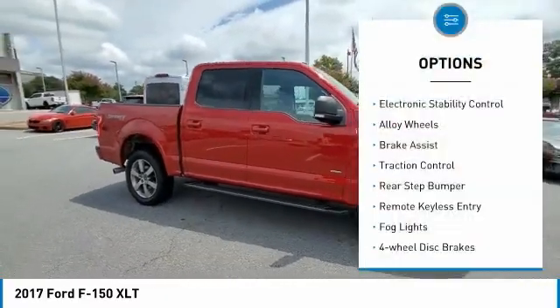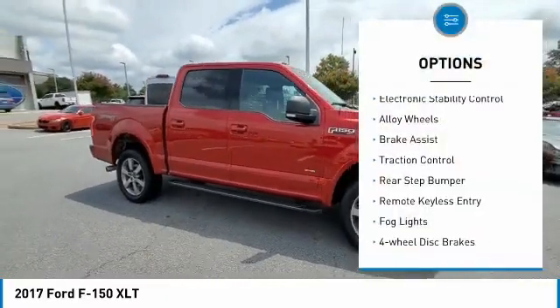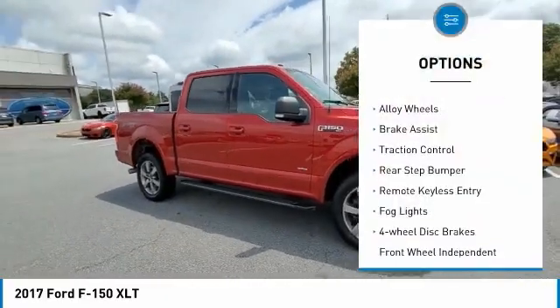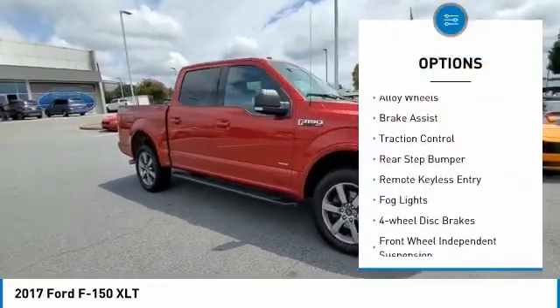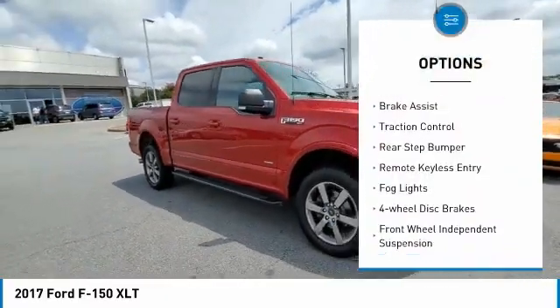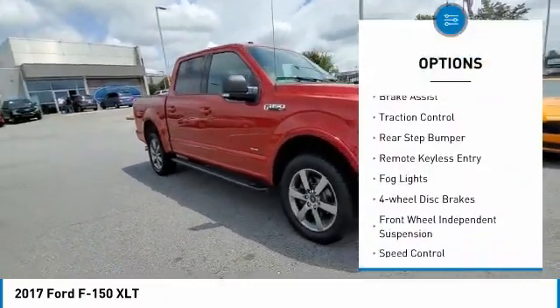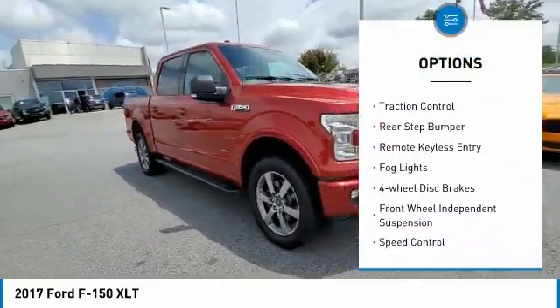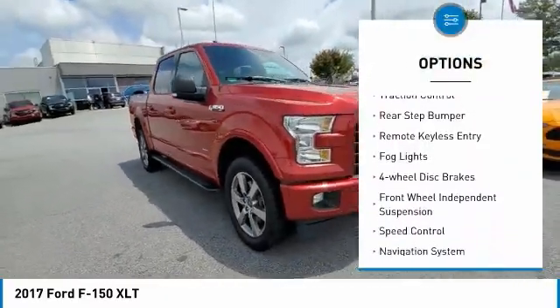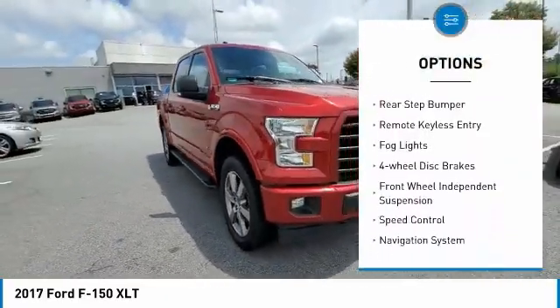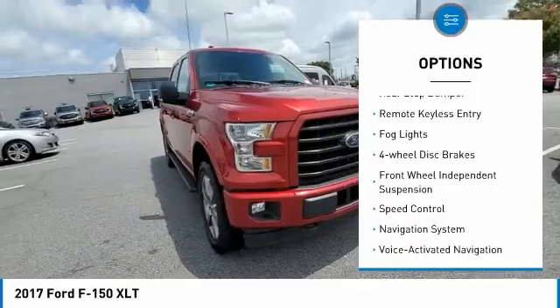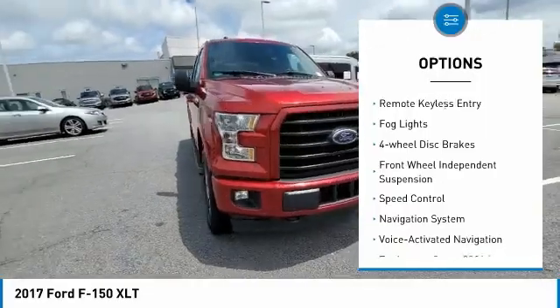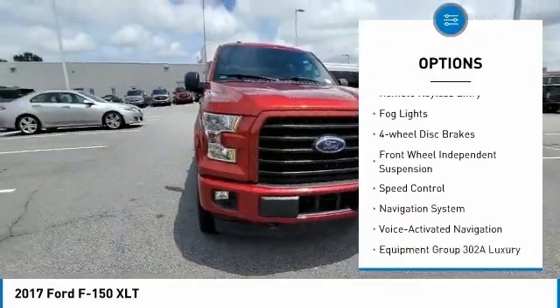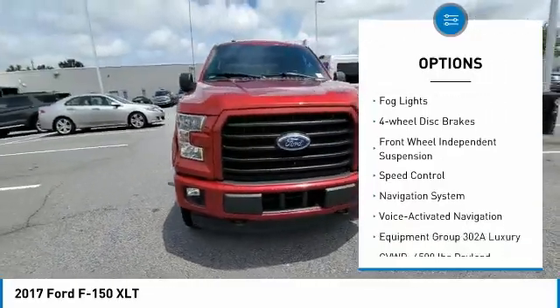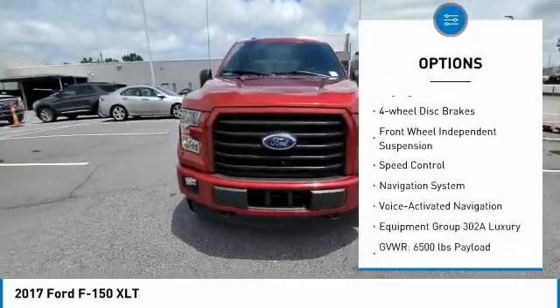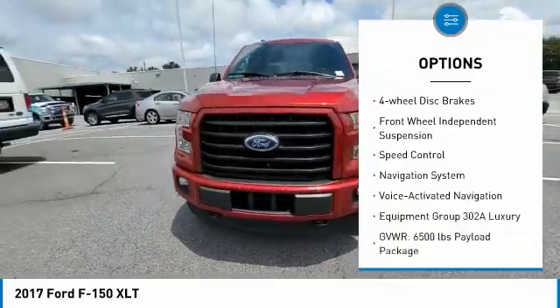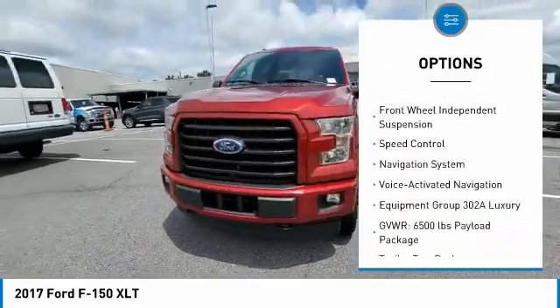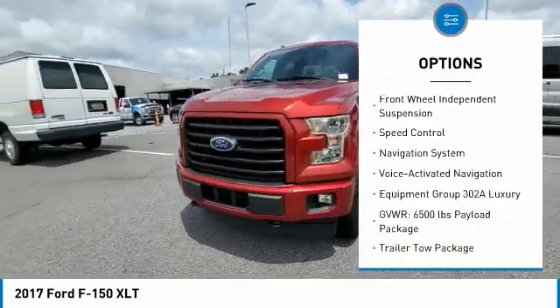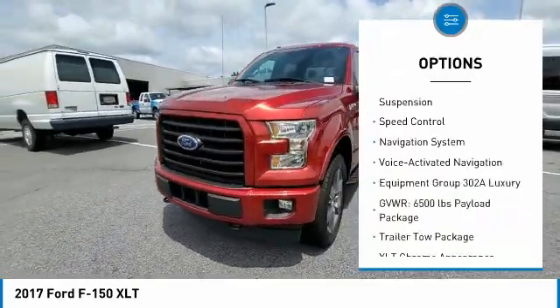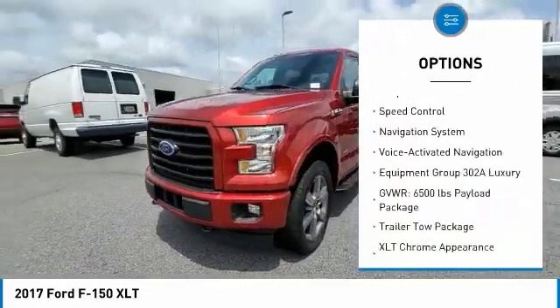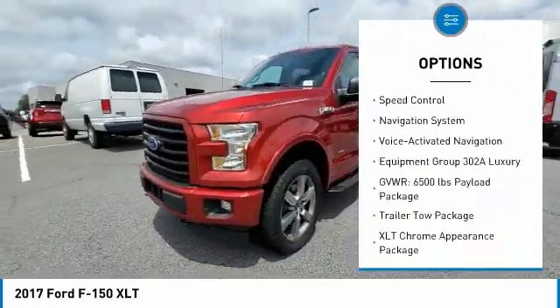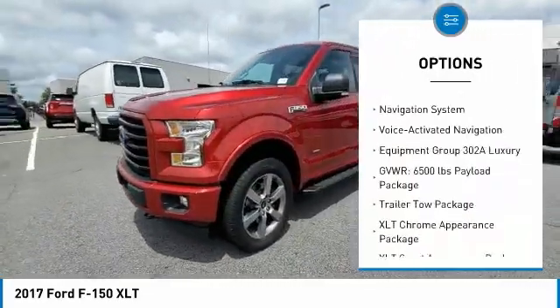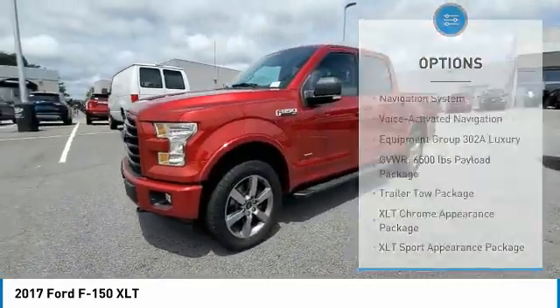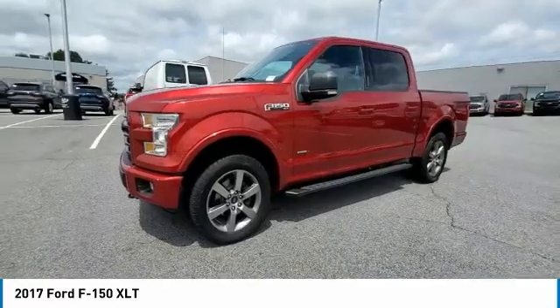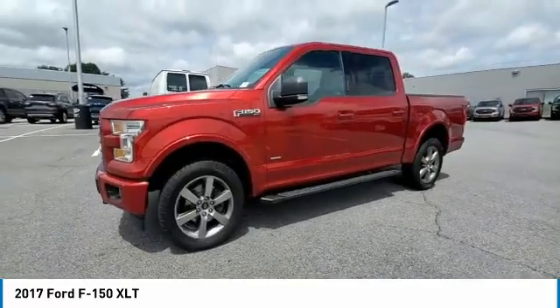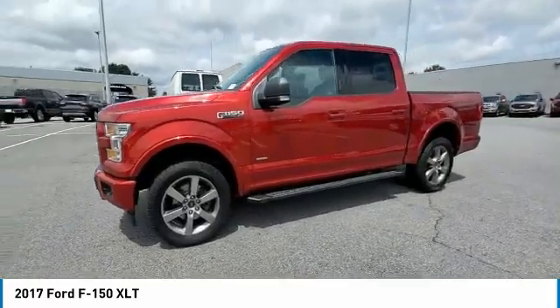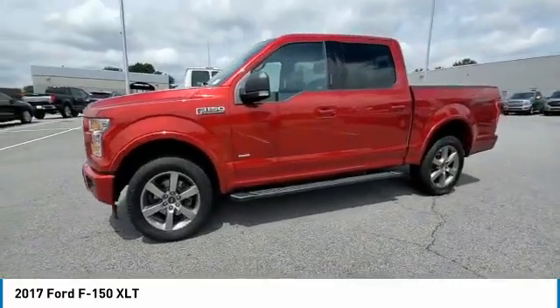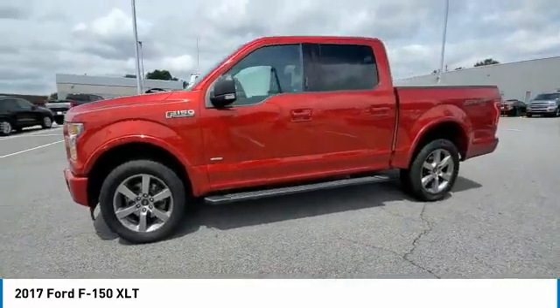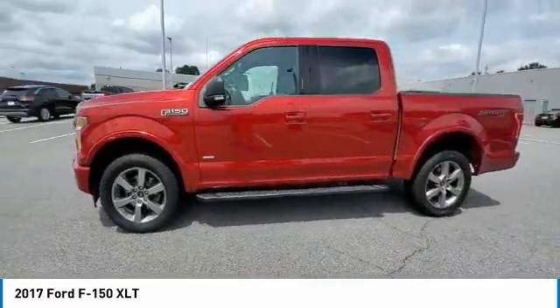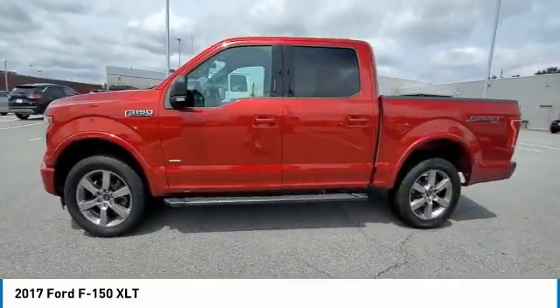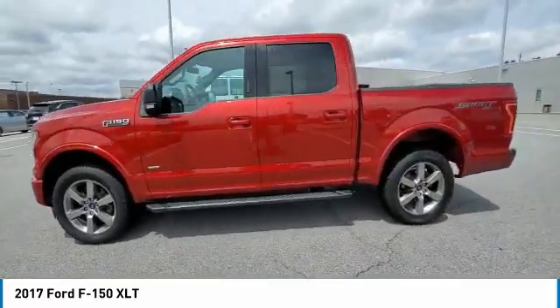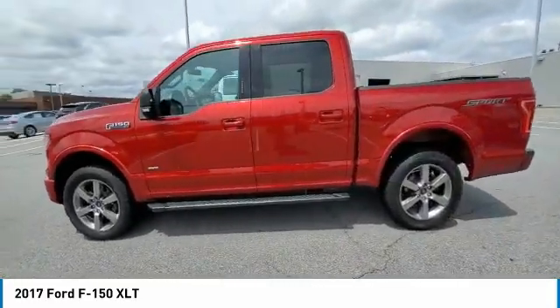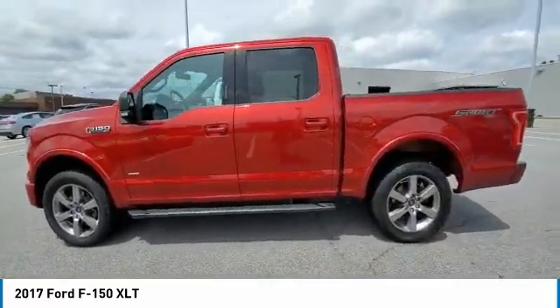Electronic stability control, alloy wheels, brake assist, traction control, rear step bumper, remote keyless entry, fog lights, four-wheel disc brakes, front wheel independent suspension, speed control.